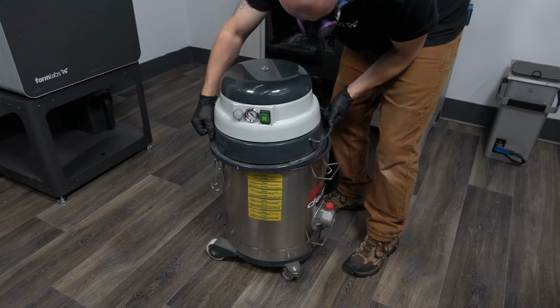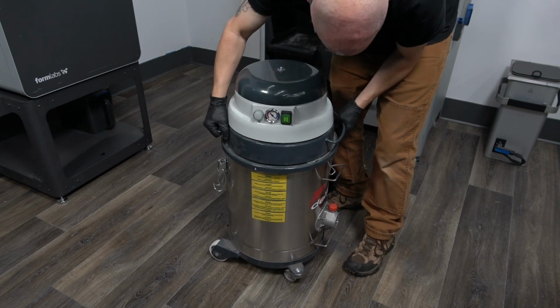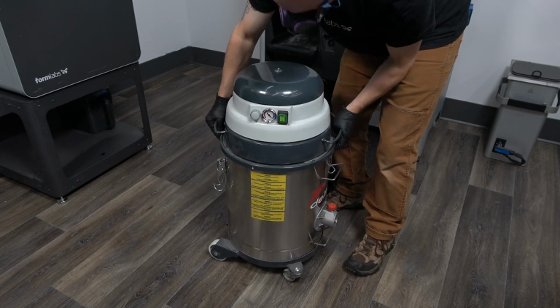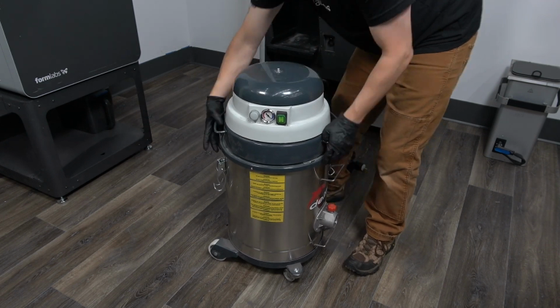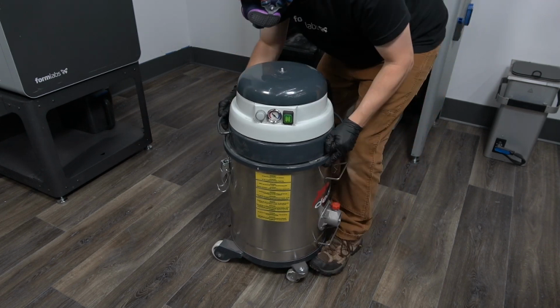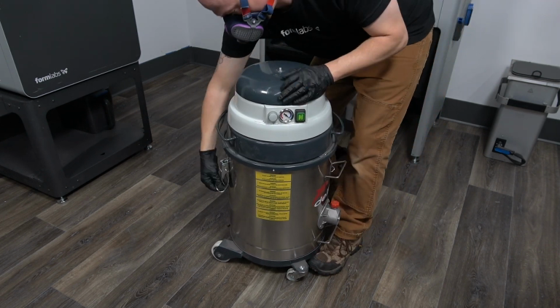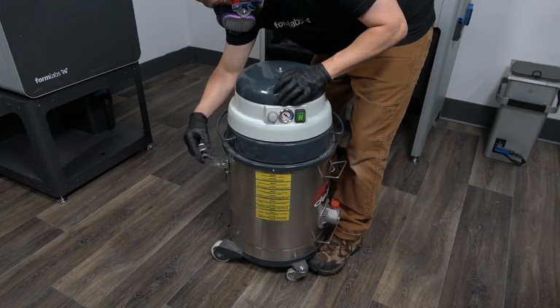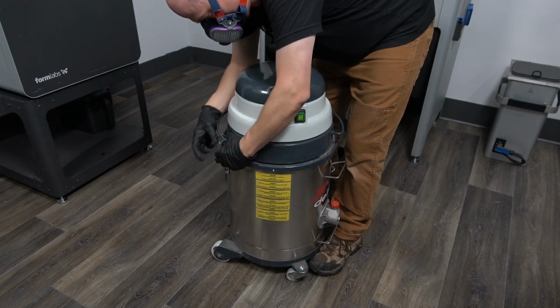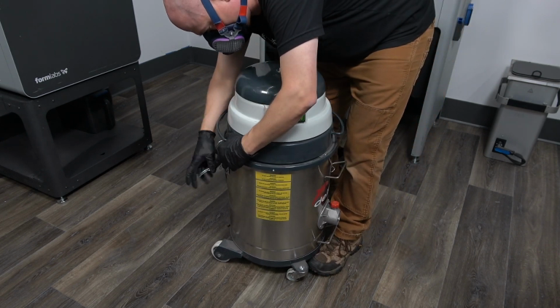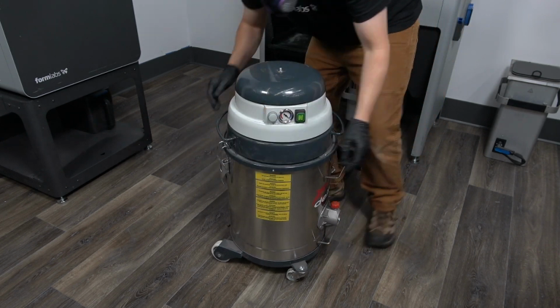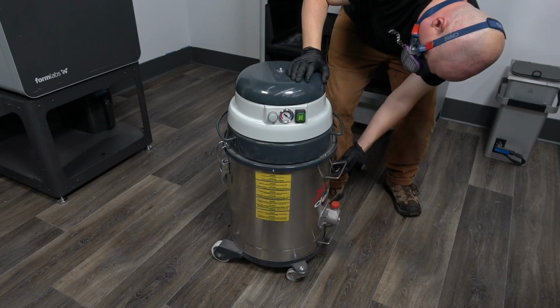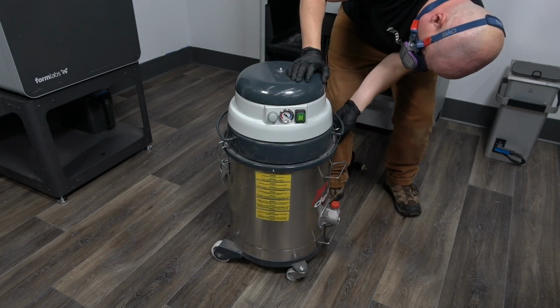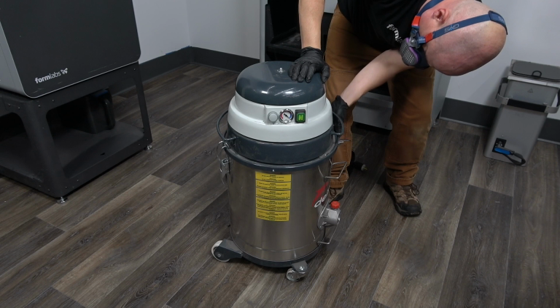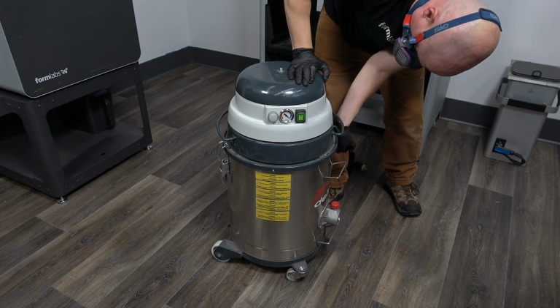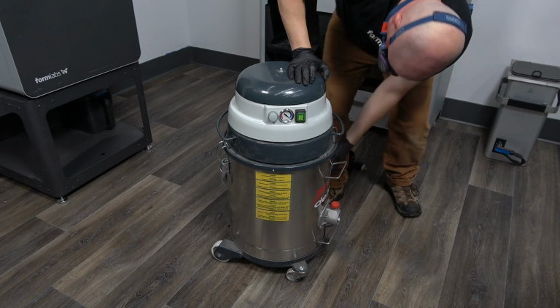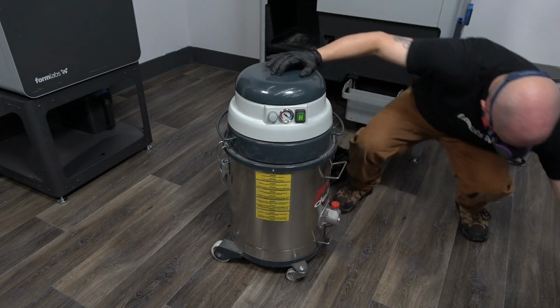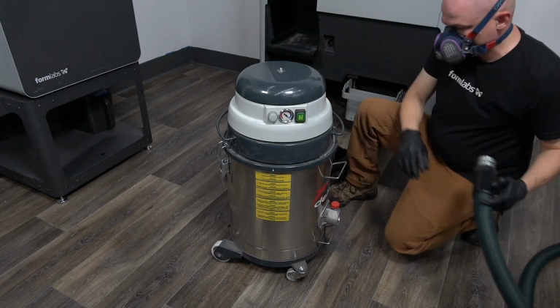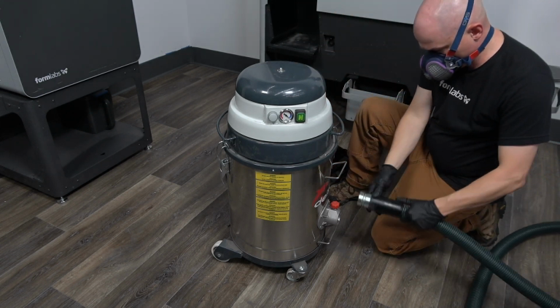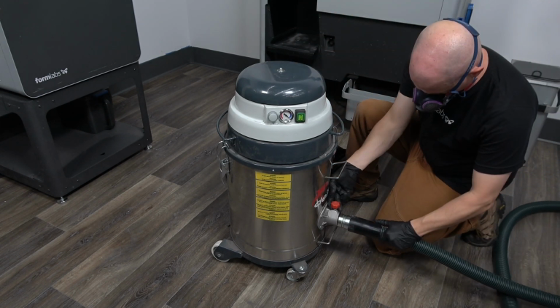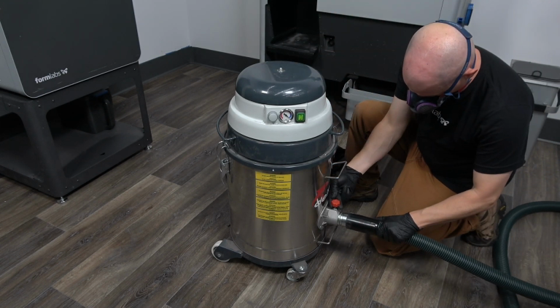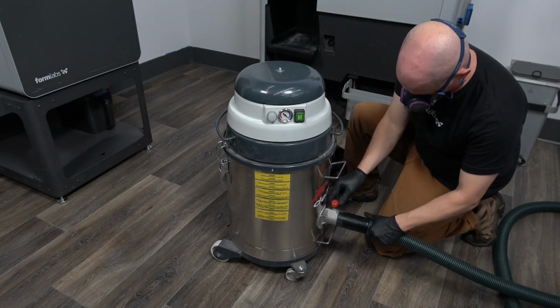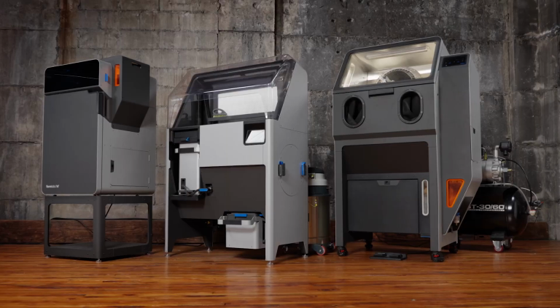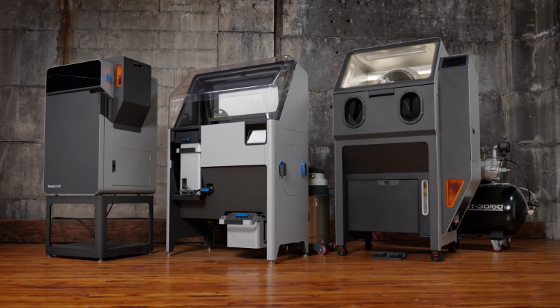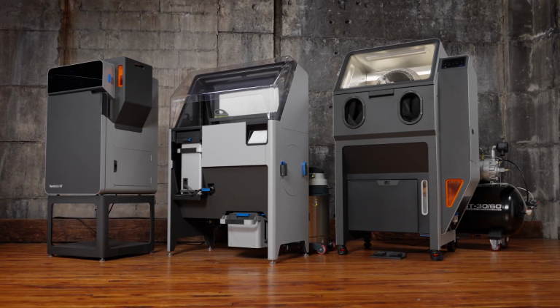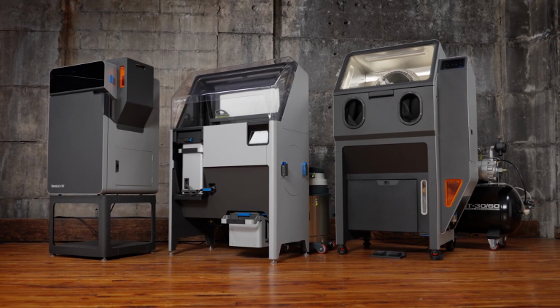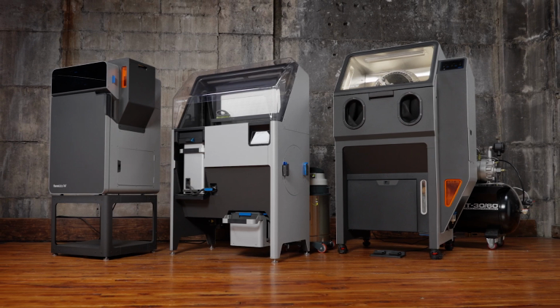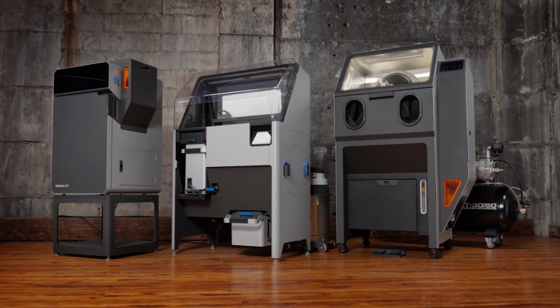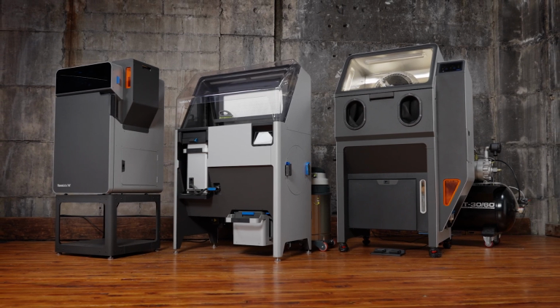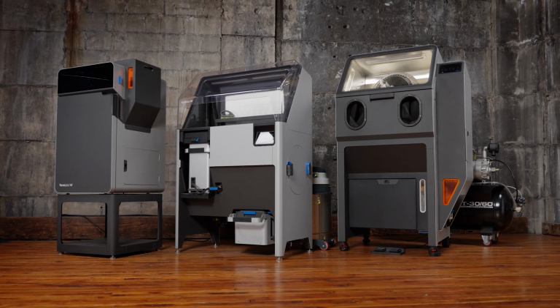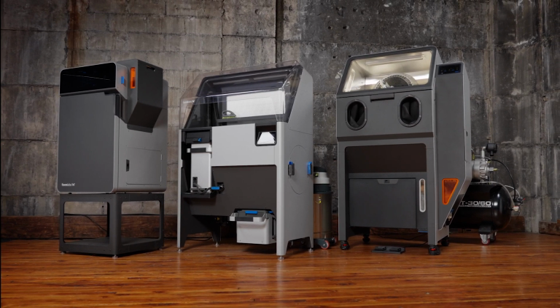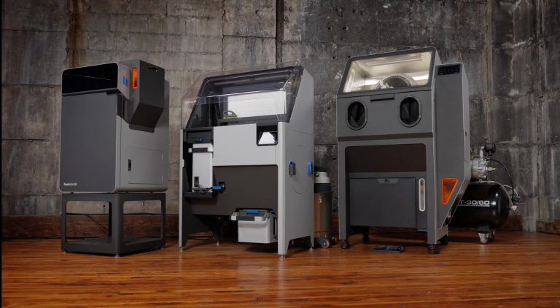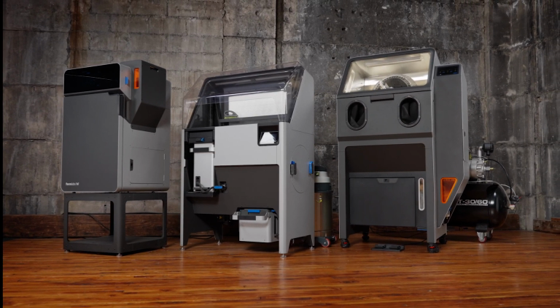Dispose of any filled vacuum bags in accordance with your local regulations. For more information or to order new bags, visit the website written on the side of your vacuum. You are now able to complete regular maintenance on your Sift, which will keep it functioning at optimal levels.